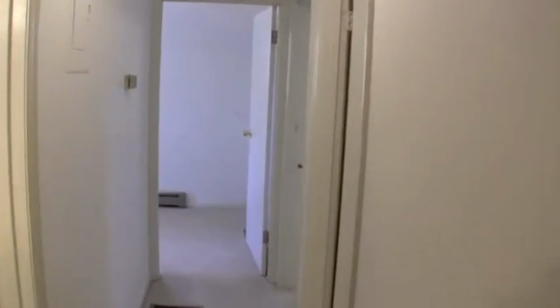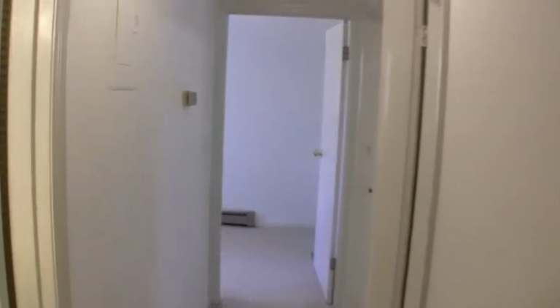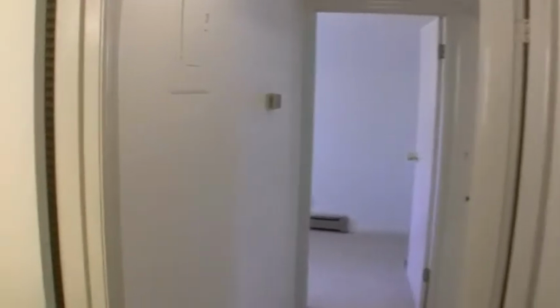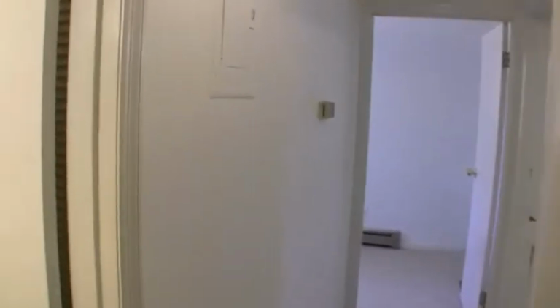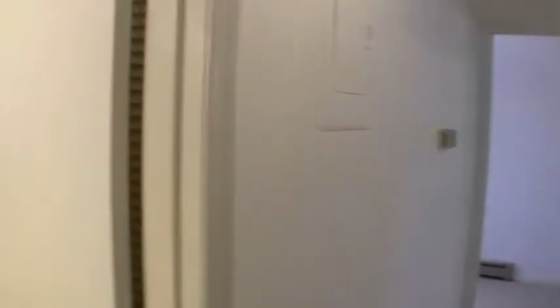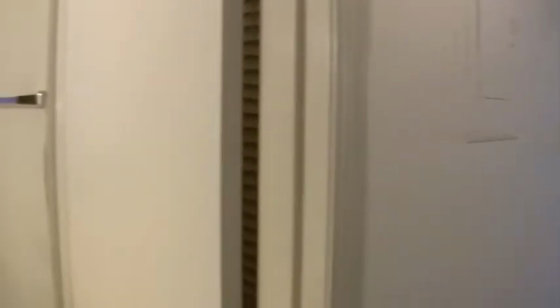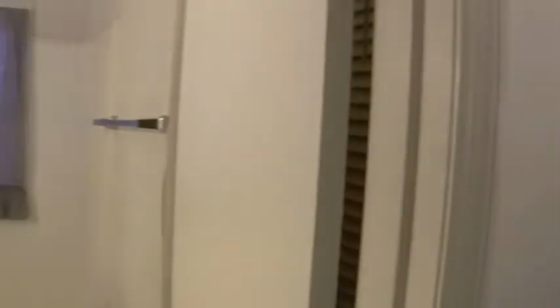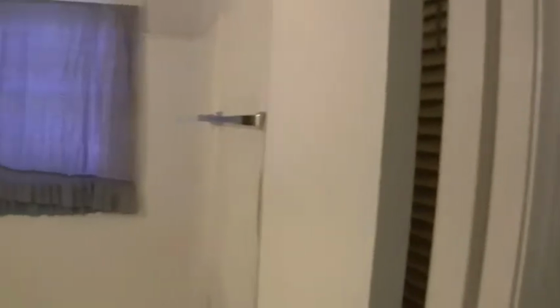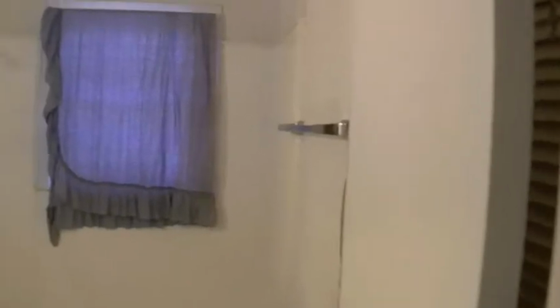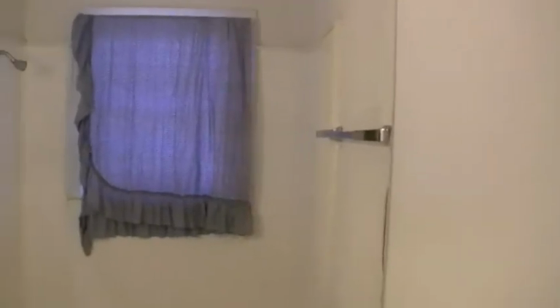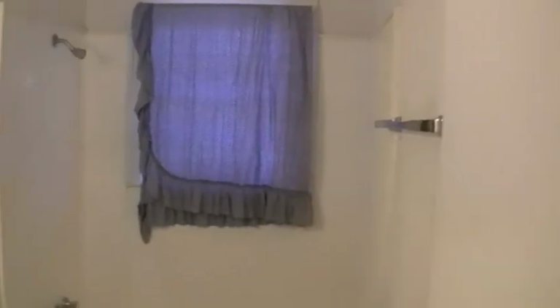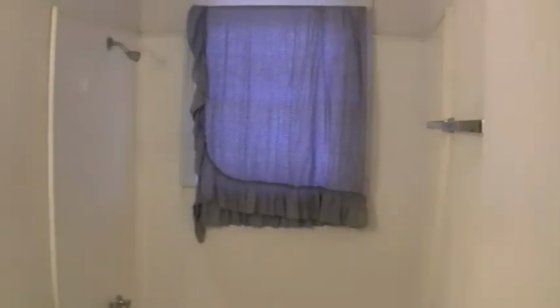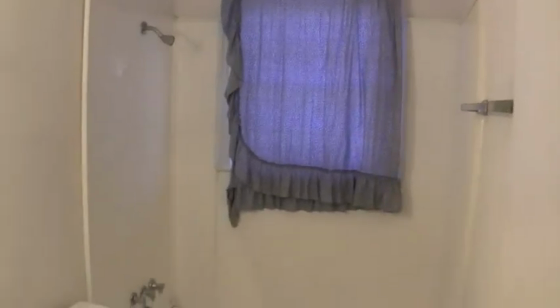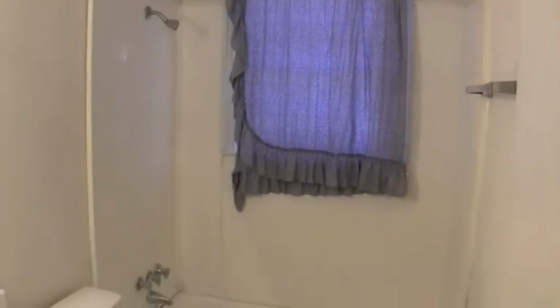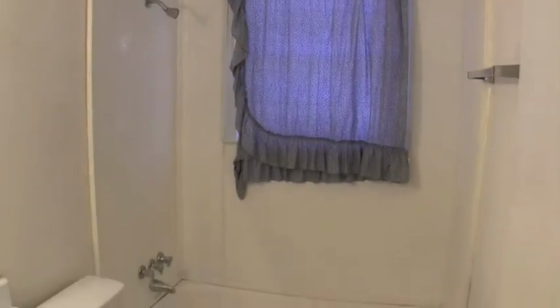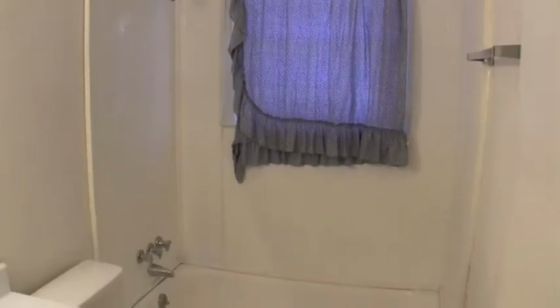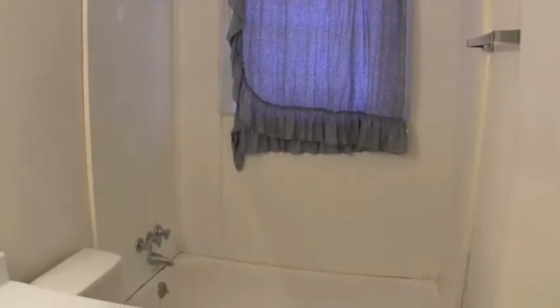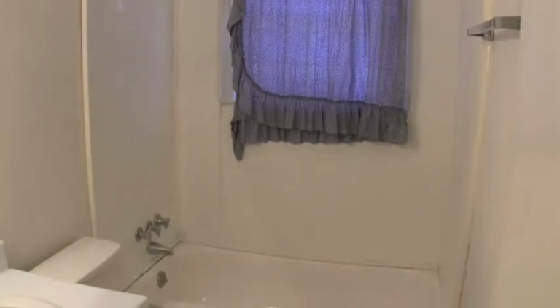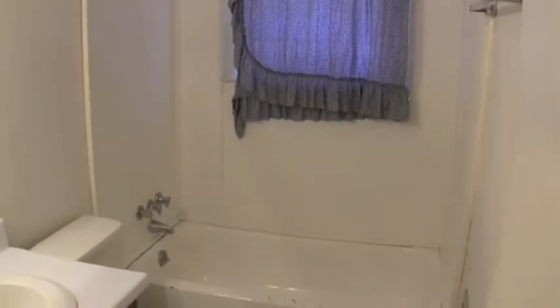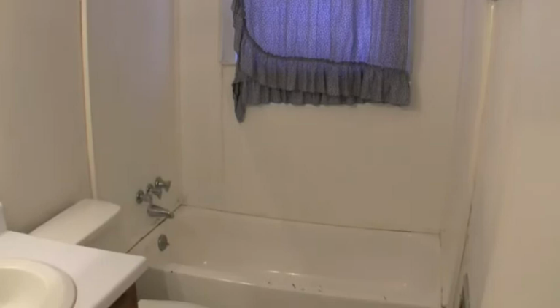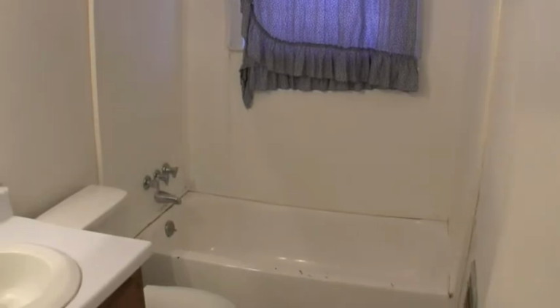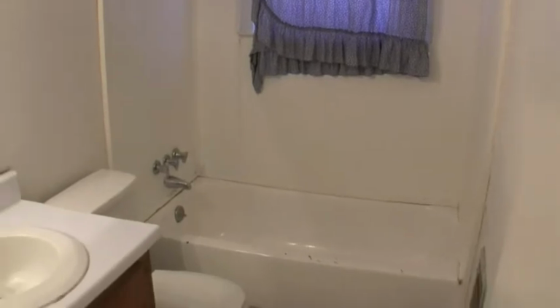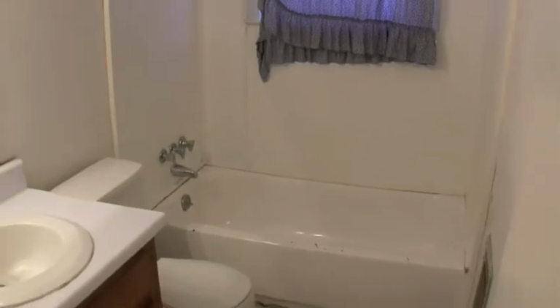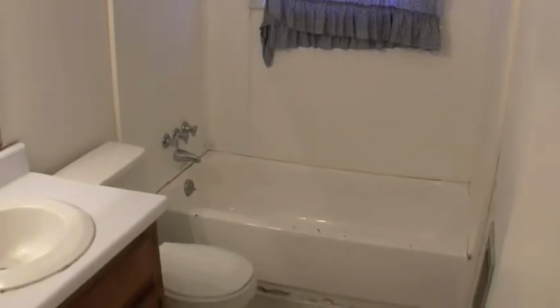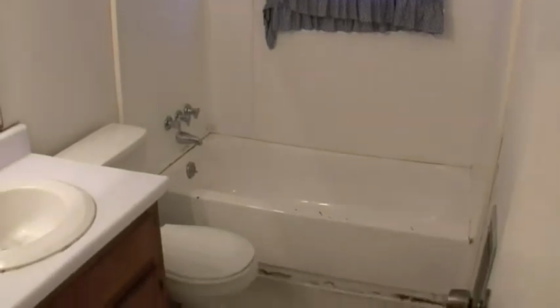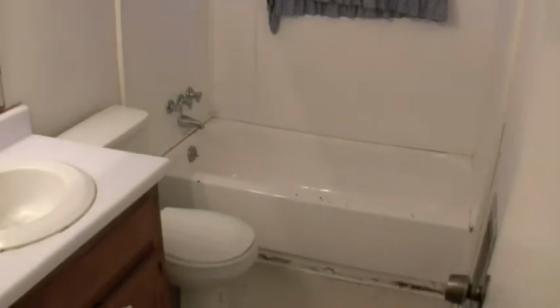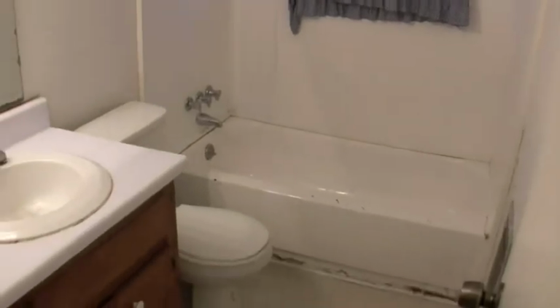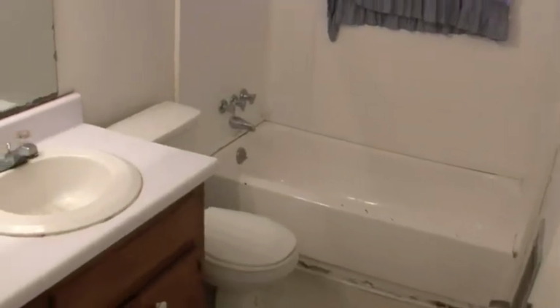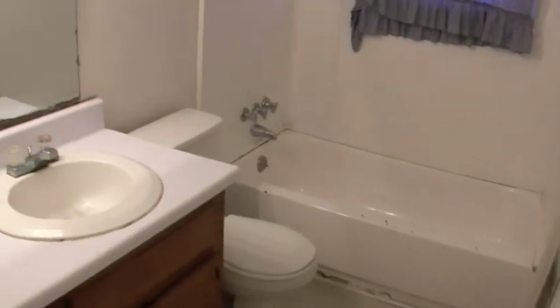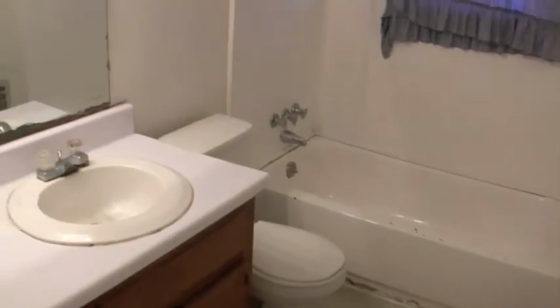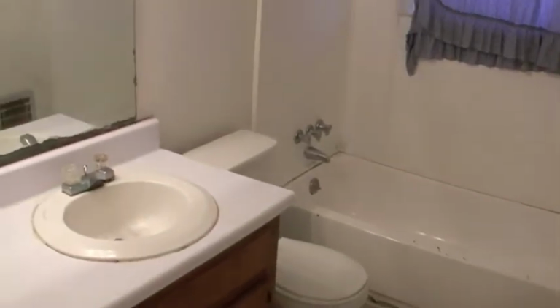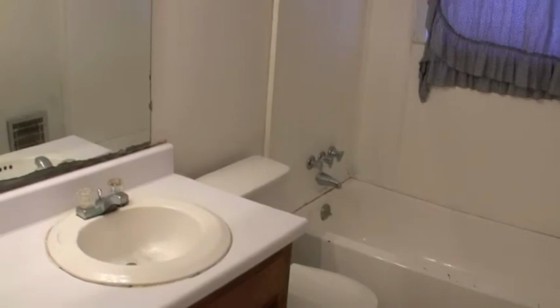We'll walk down the hallway. The first door on your left in the hallway is the door to the bathroom. You've got your tub-shower combo there, toilet, sink, and a mirror.